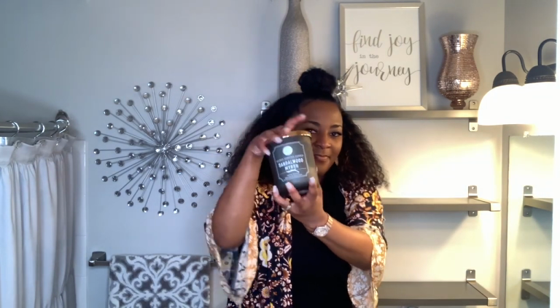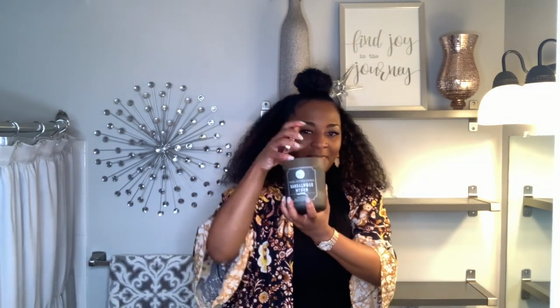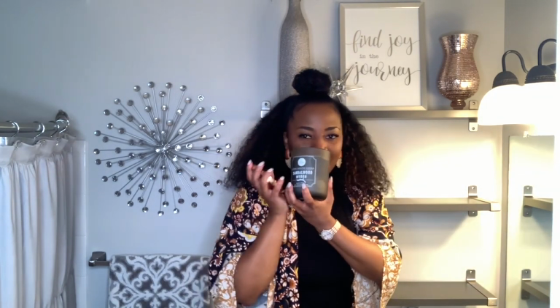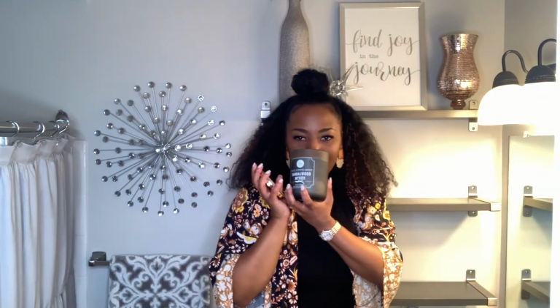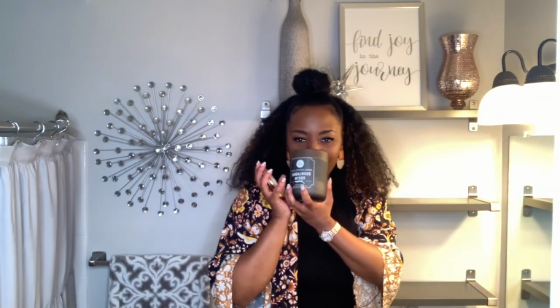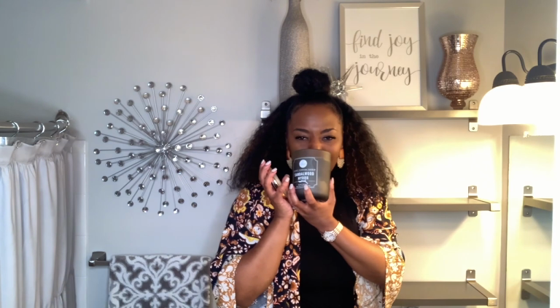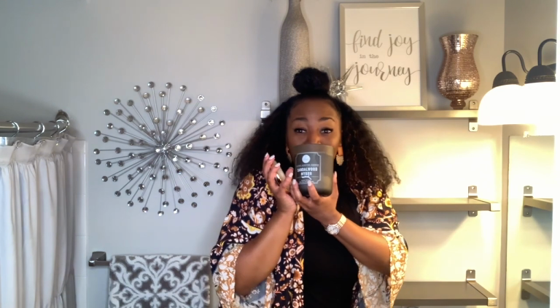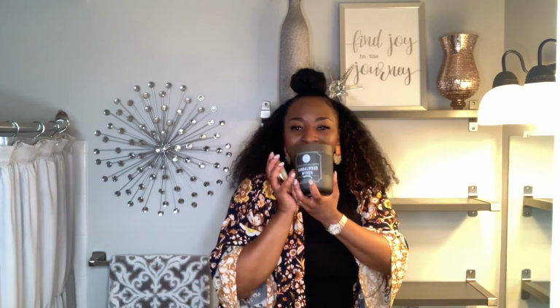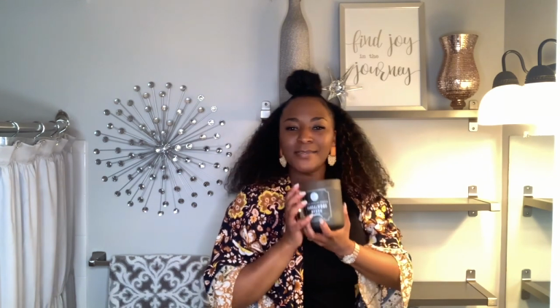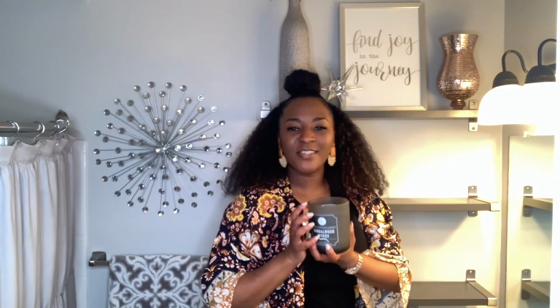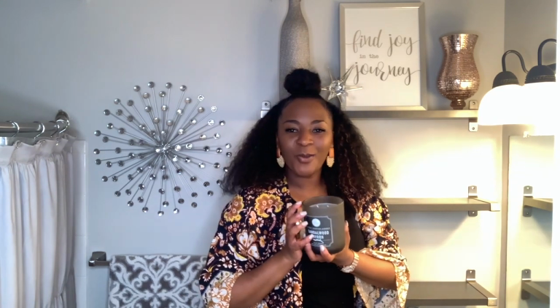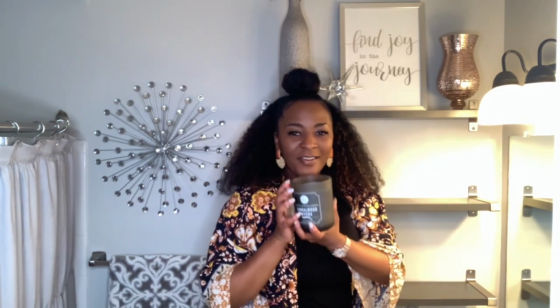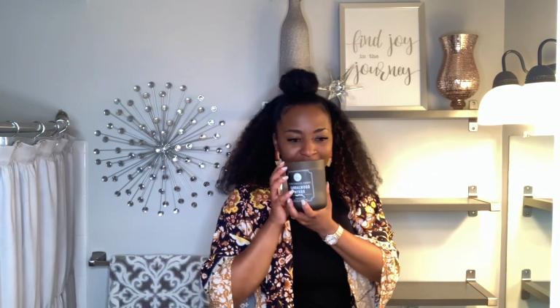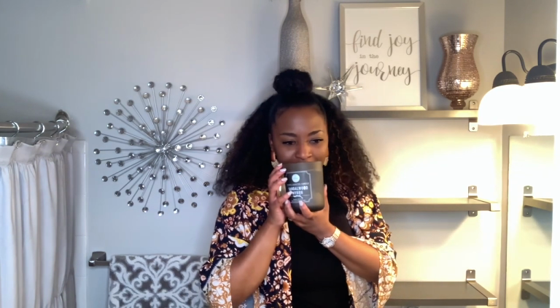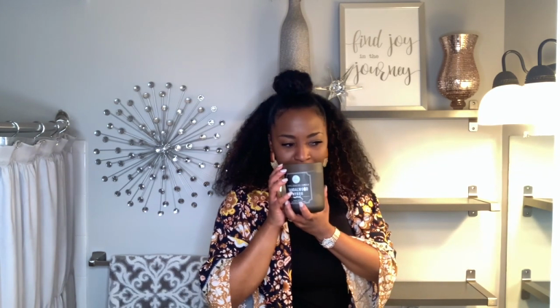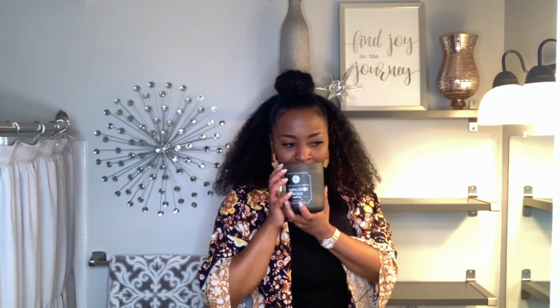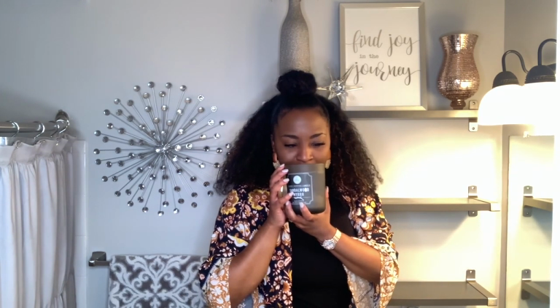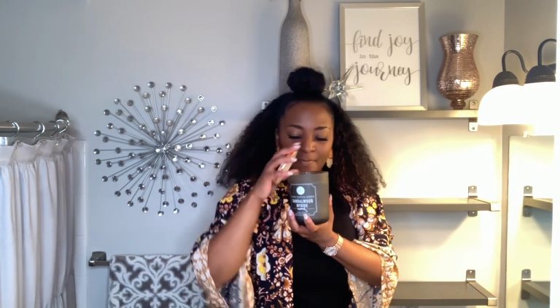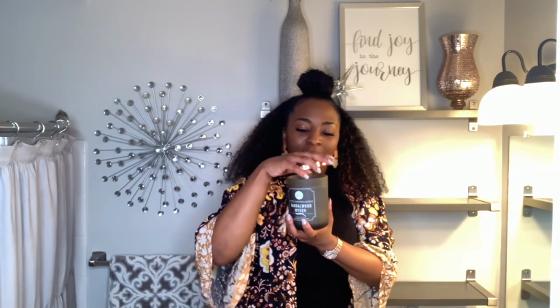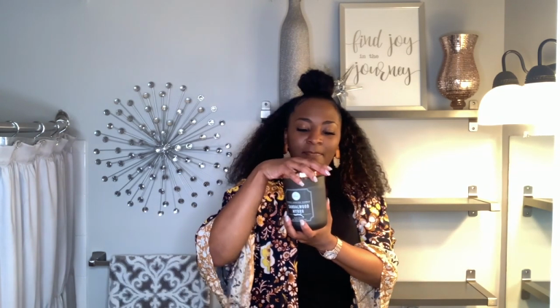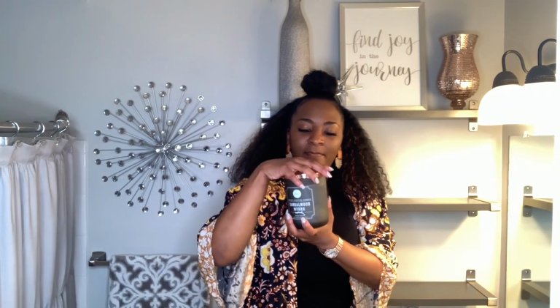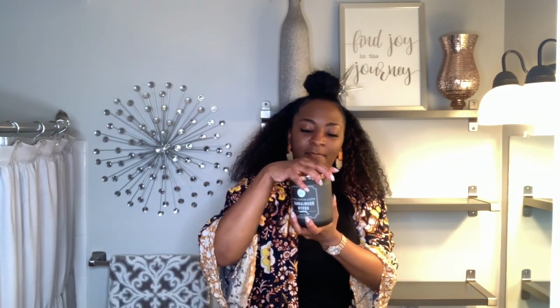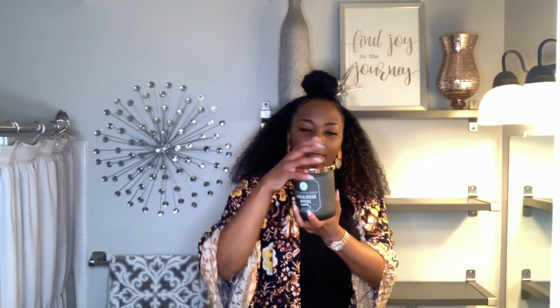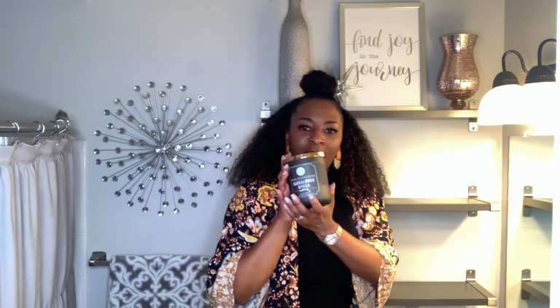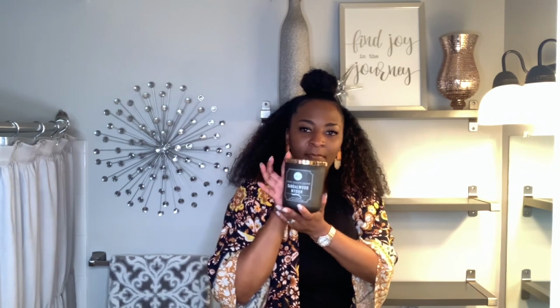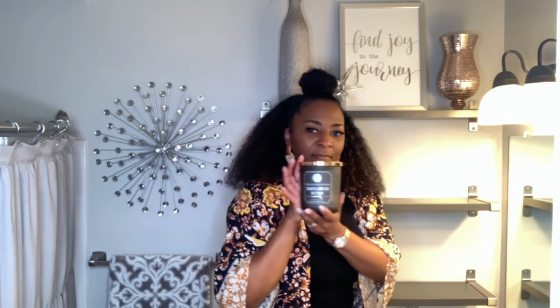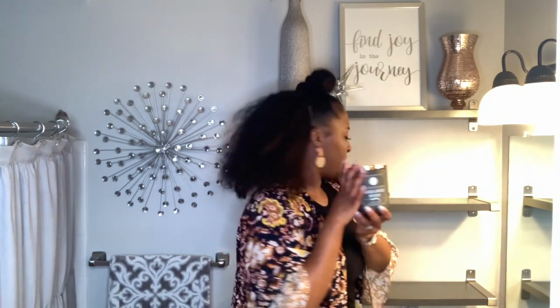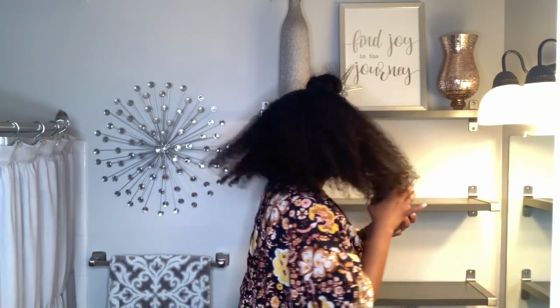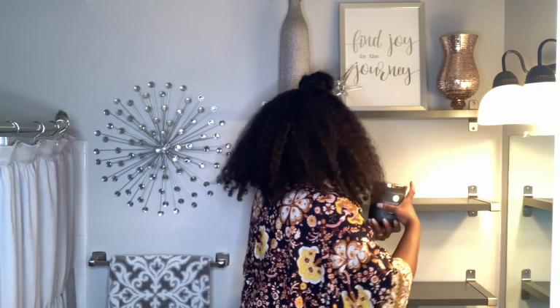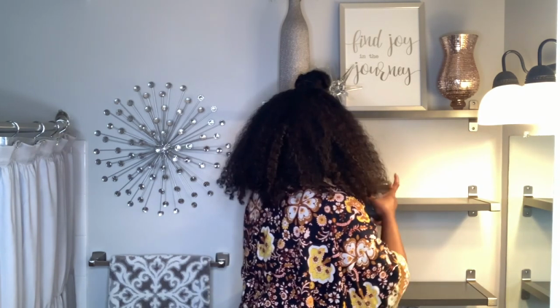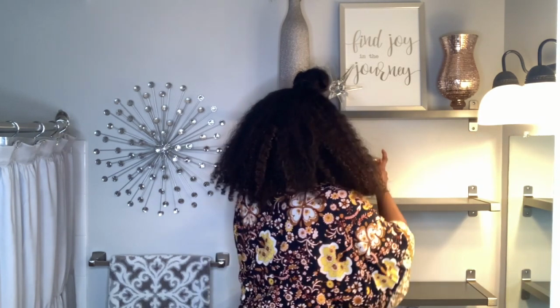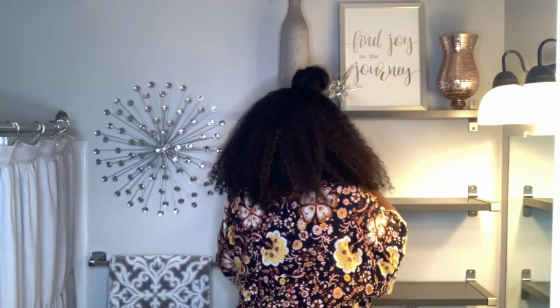This candle came from HomeGoods and not only is it pretty on the shelf but it smells amazing. The scent is sandalwood and myrrh.